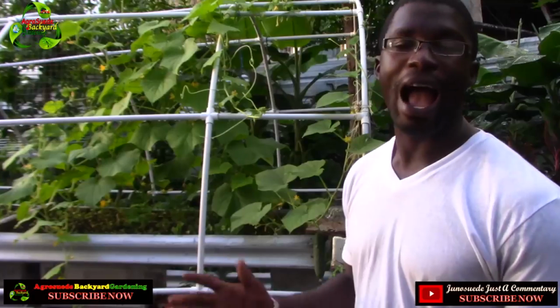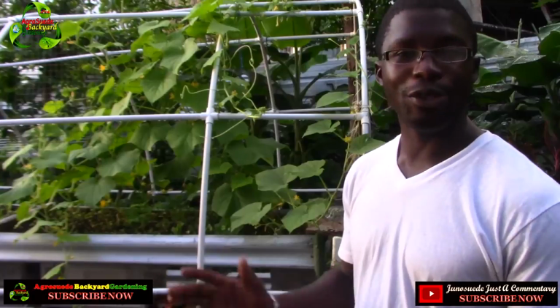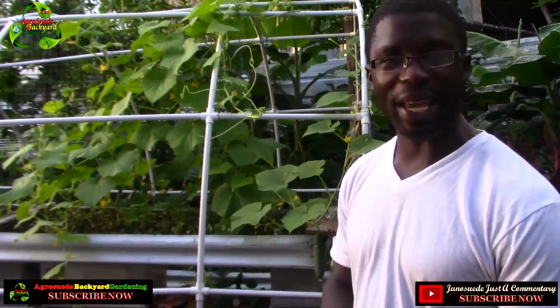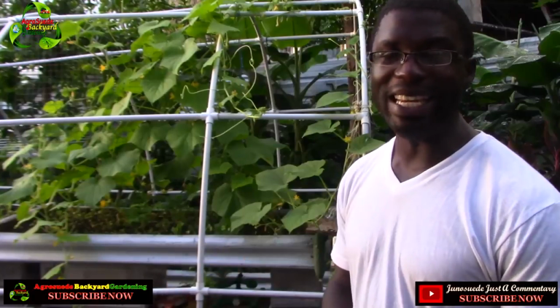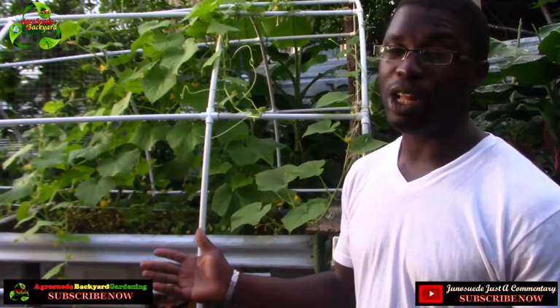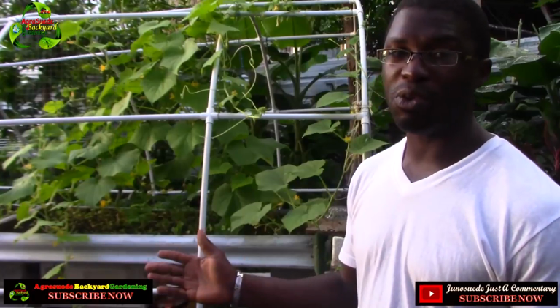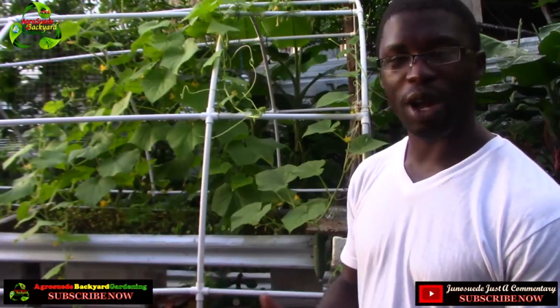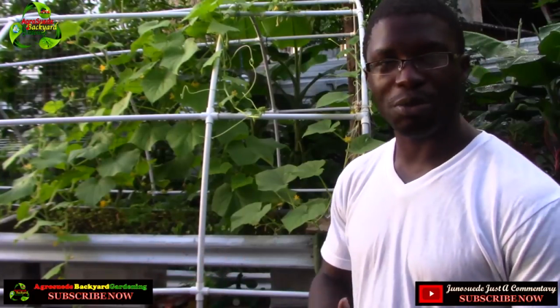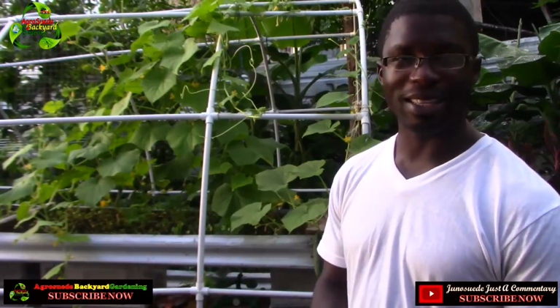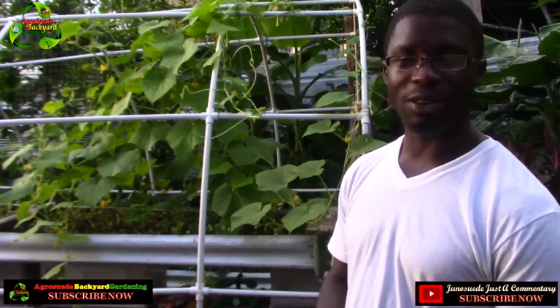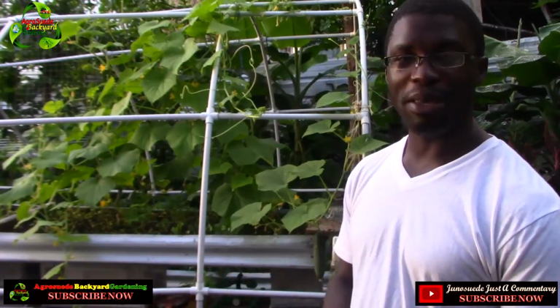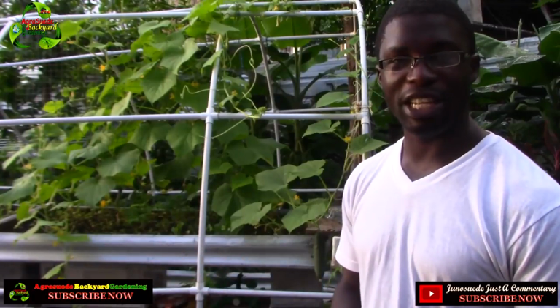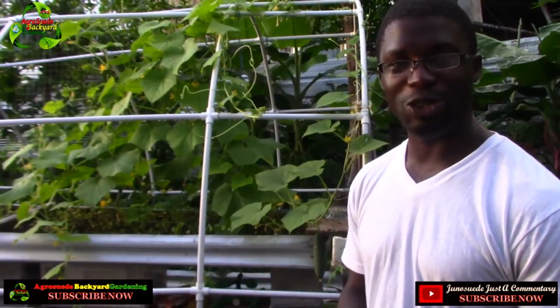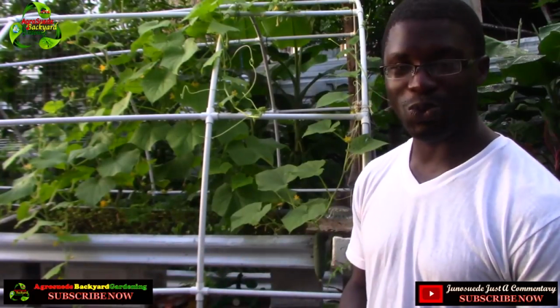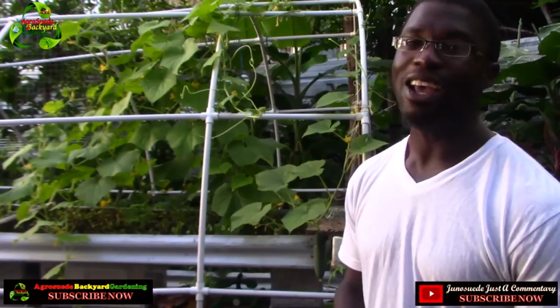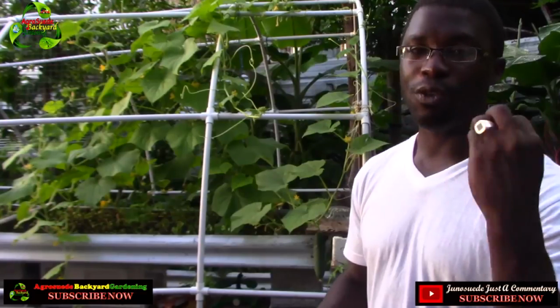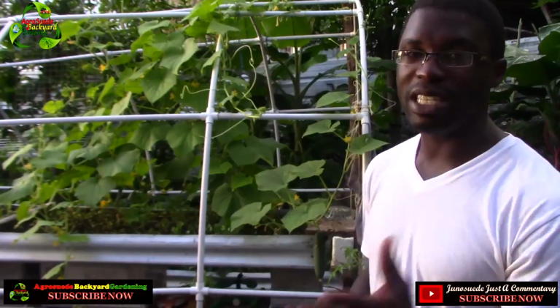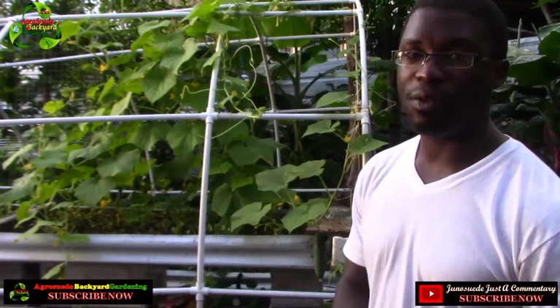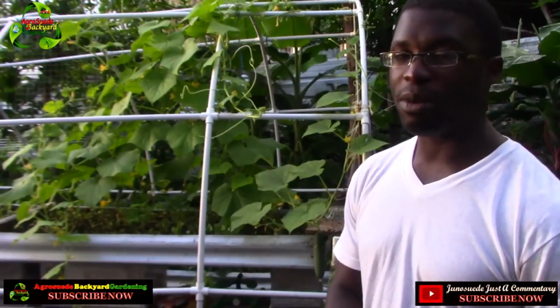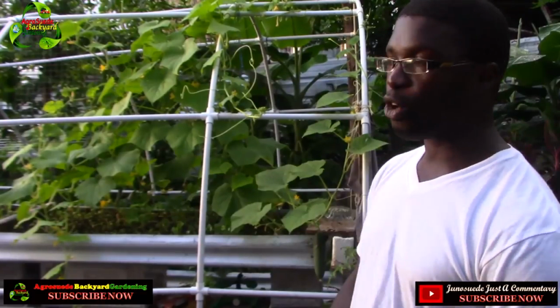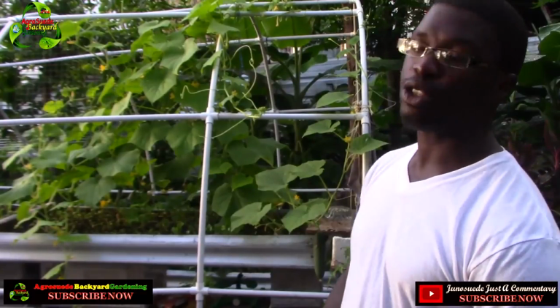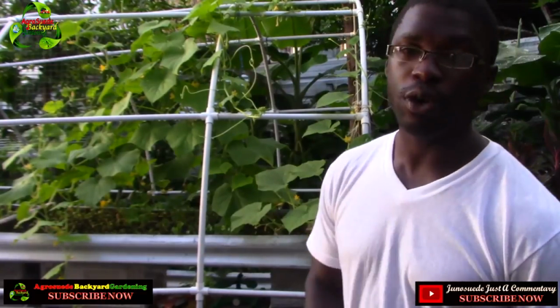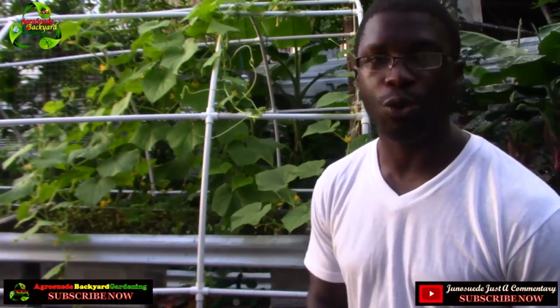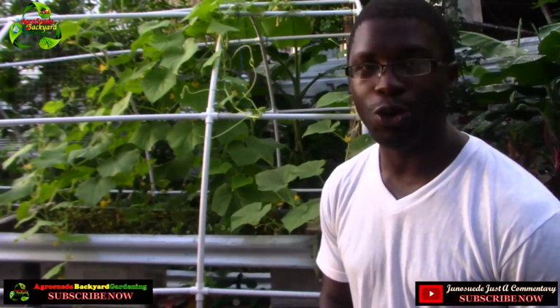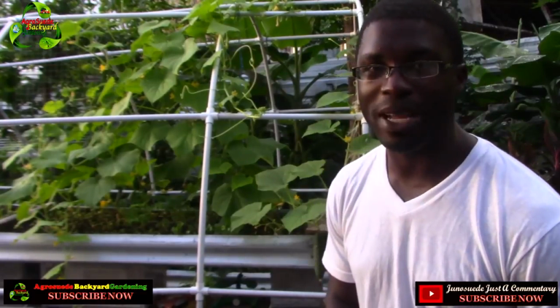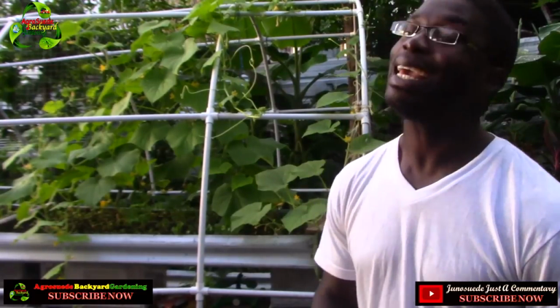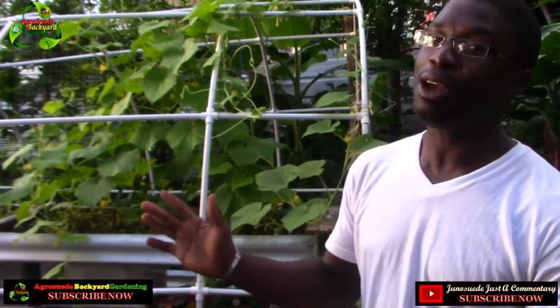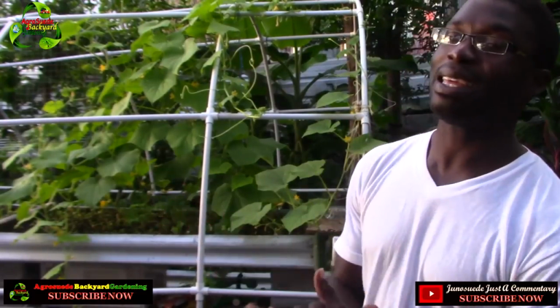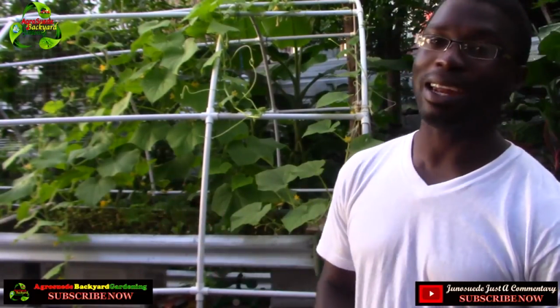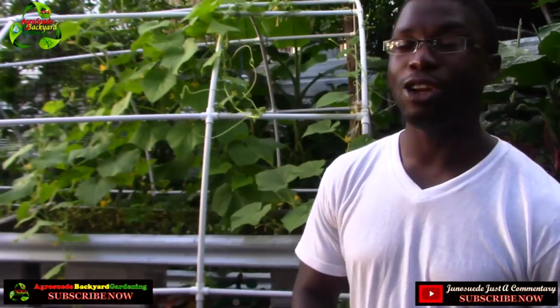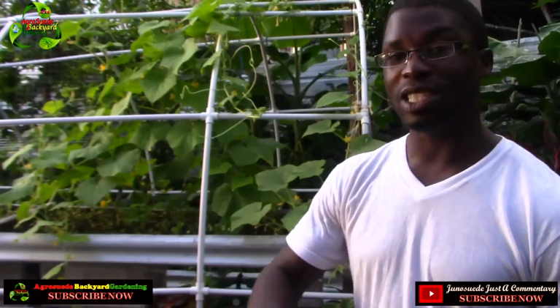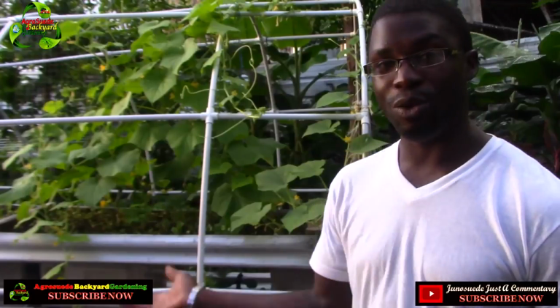Welcome to Agro Suede Bucket Garden with me, Michelle Junius Wade. In this video feature I'm going to encourage you to grow cucumbers in your bucket garden — and not just in the ground.